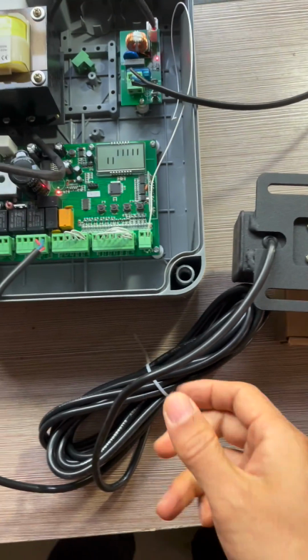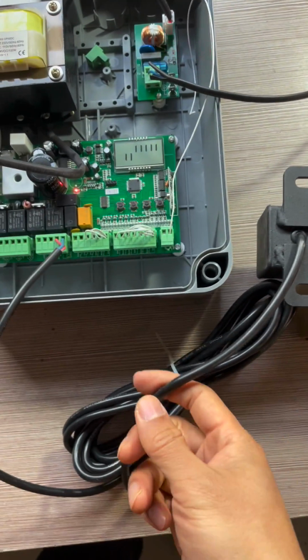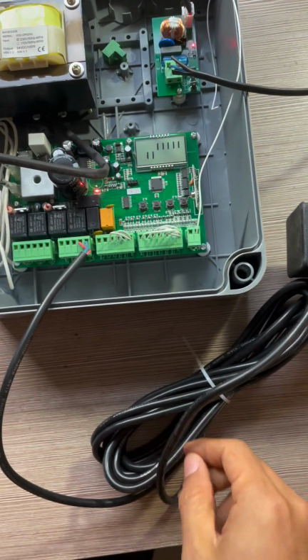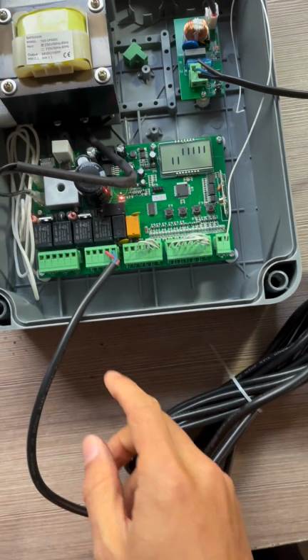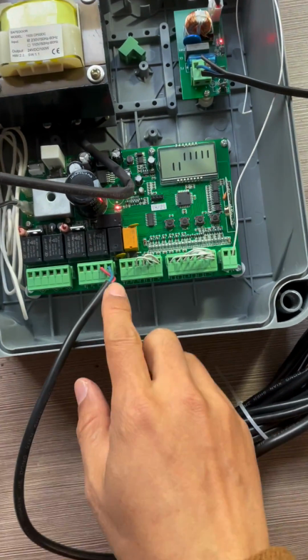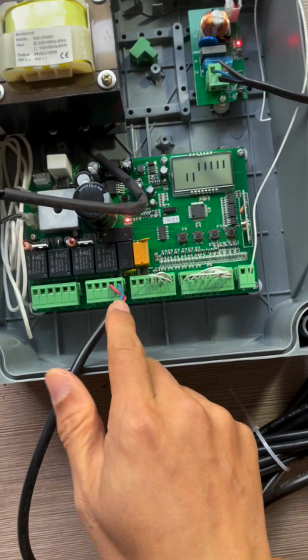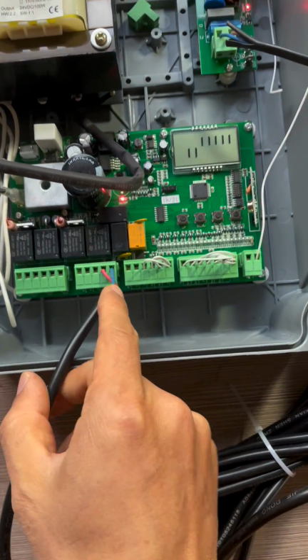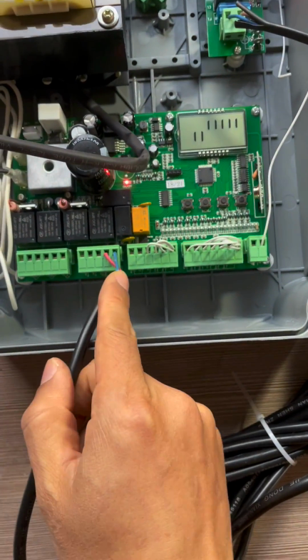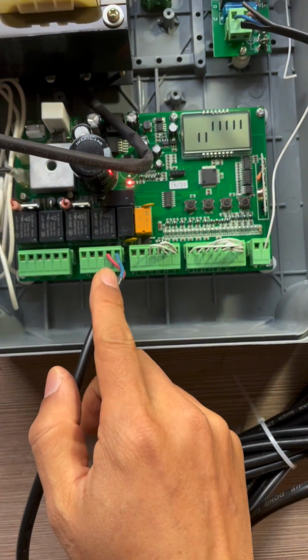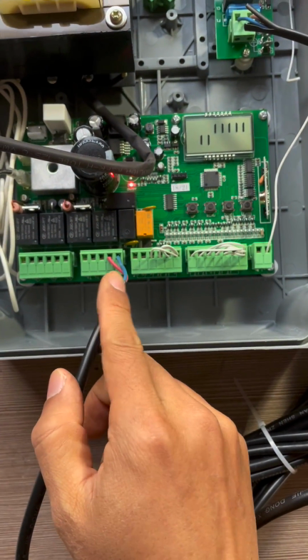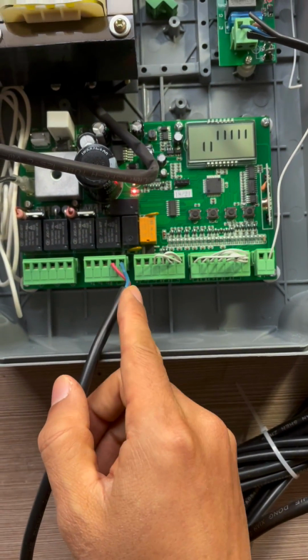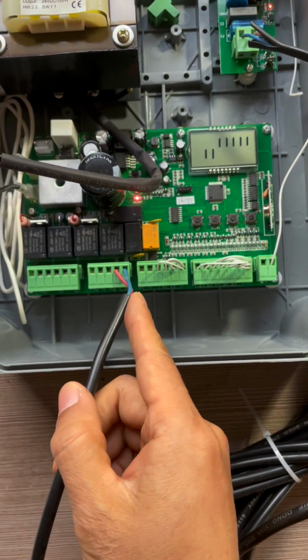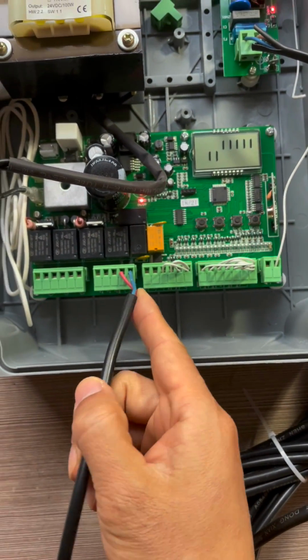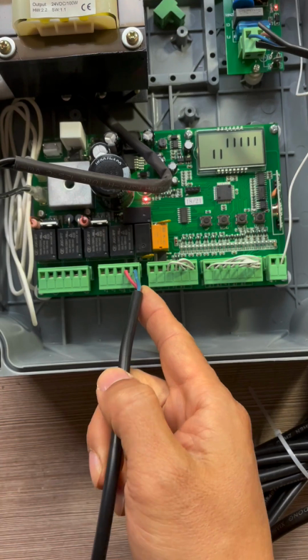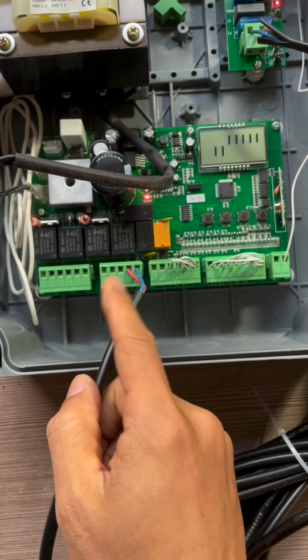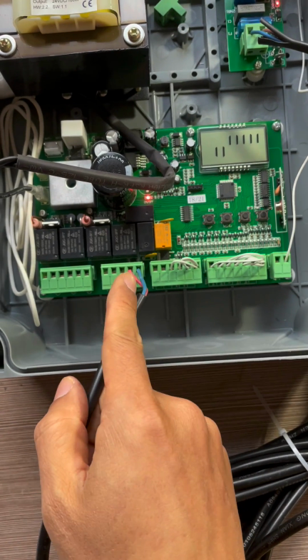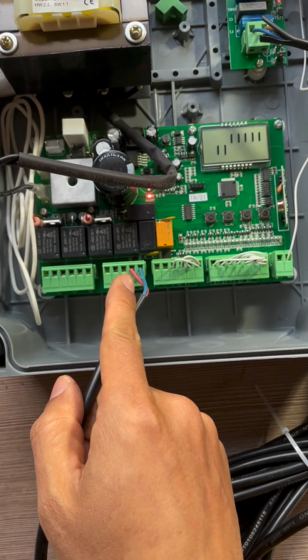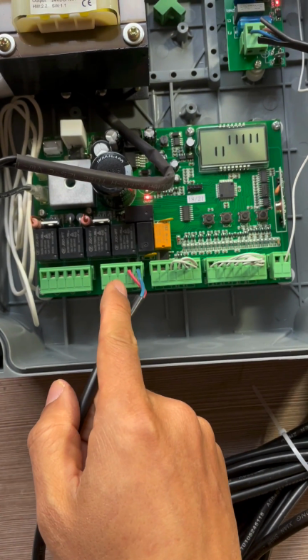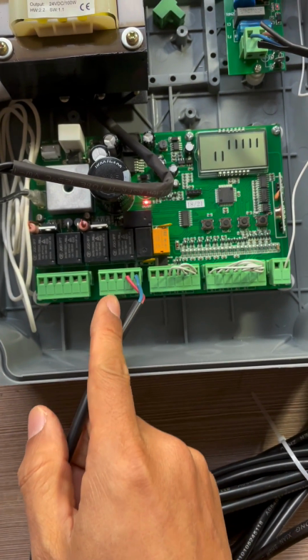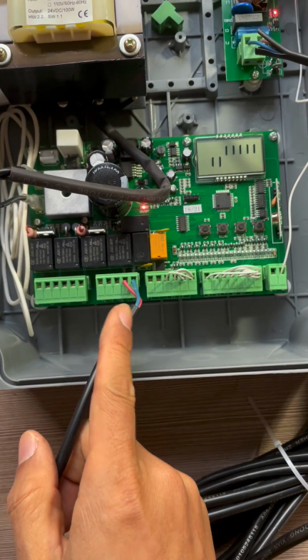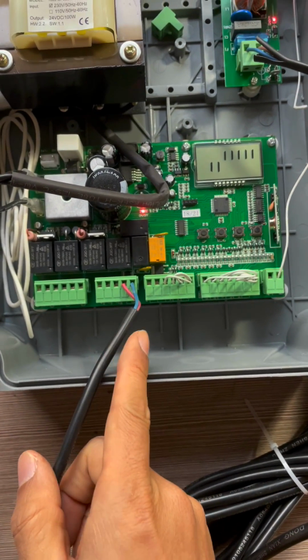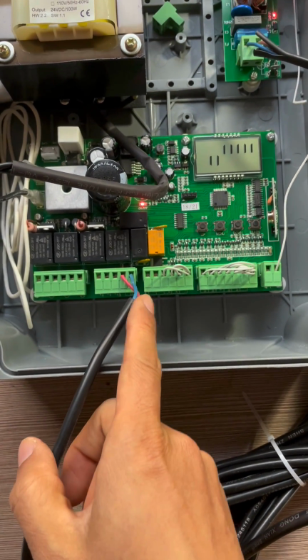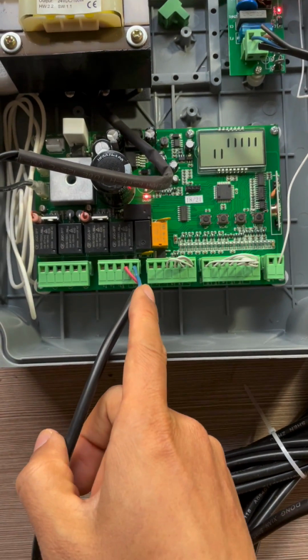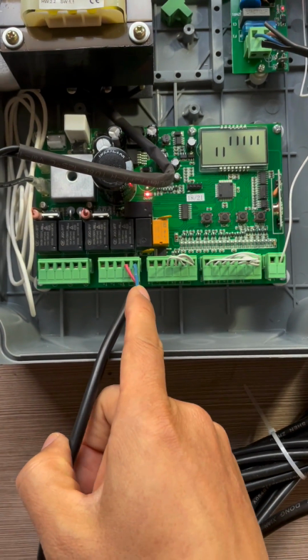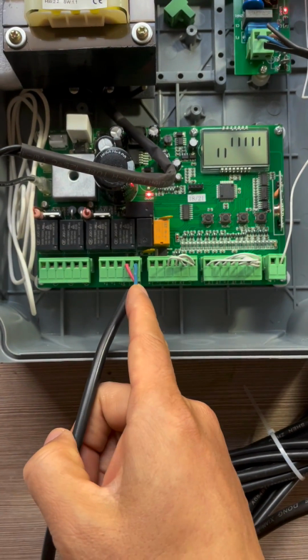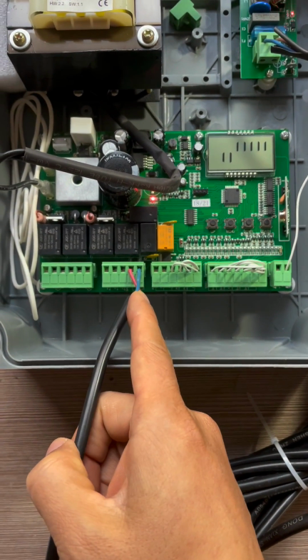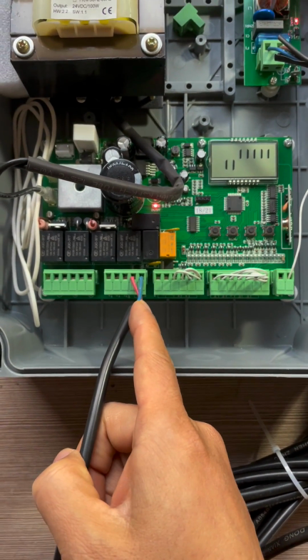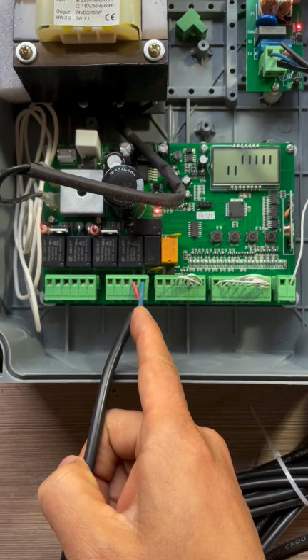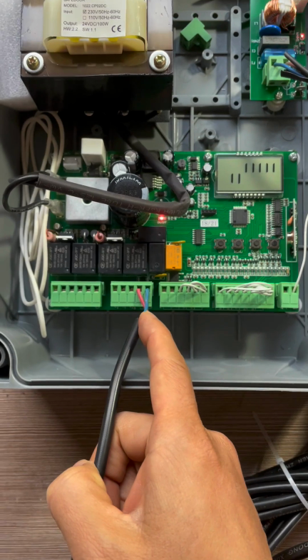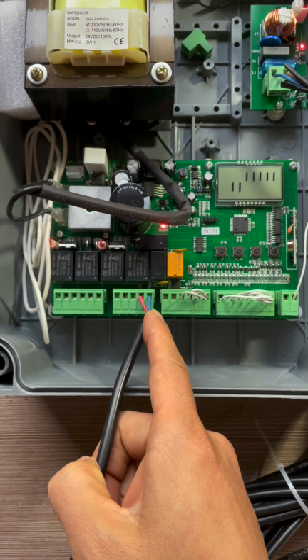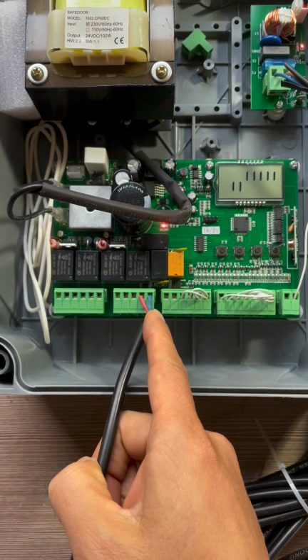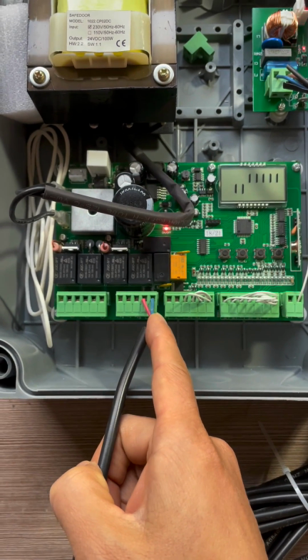Then connect the wire into number 10 and 11 terminal — the red wire into number 10 for 12 volt, and the blue wire into common.